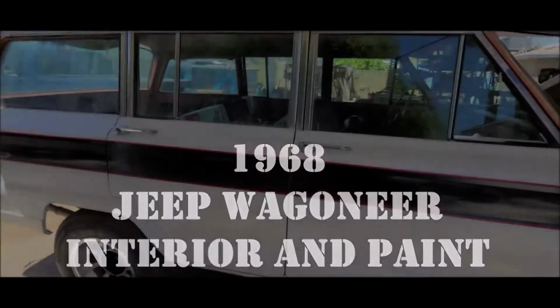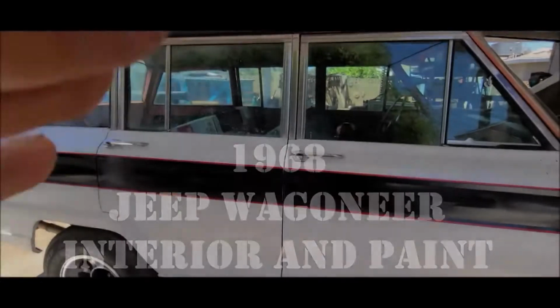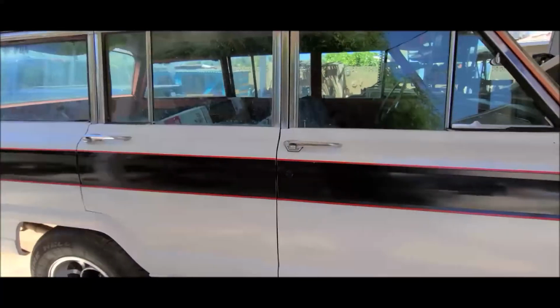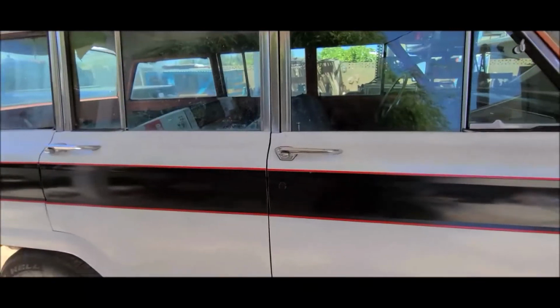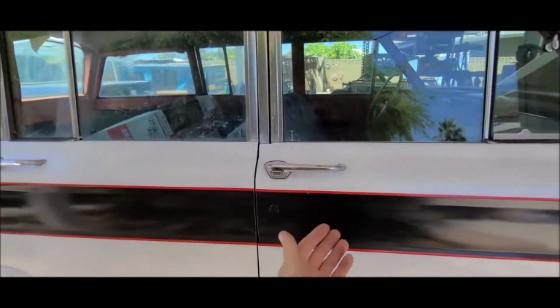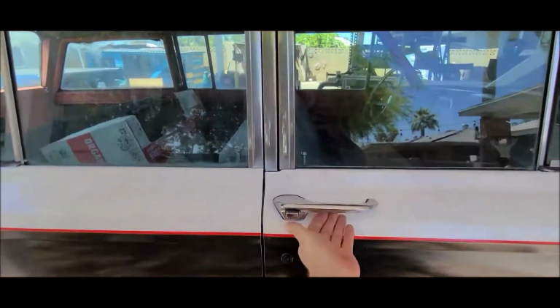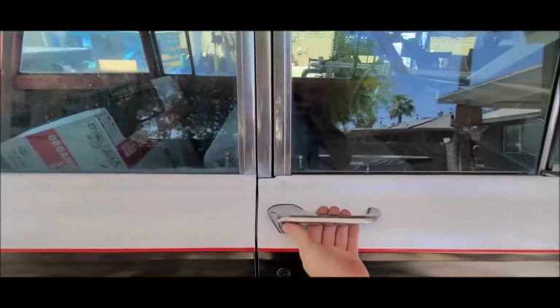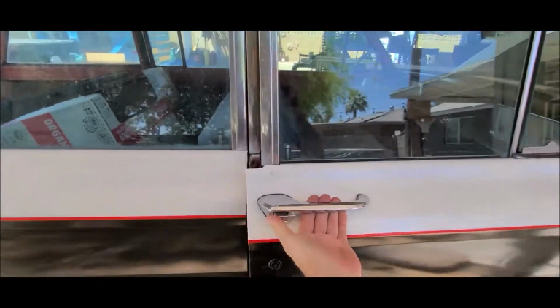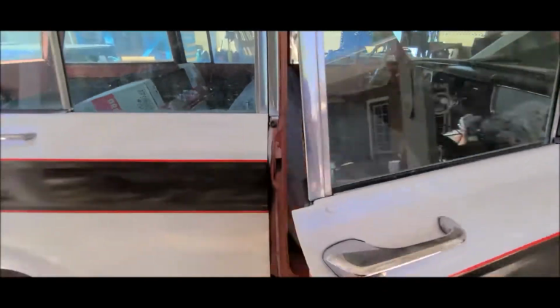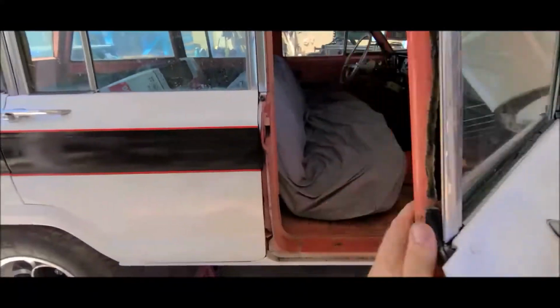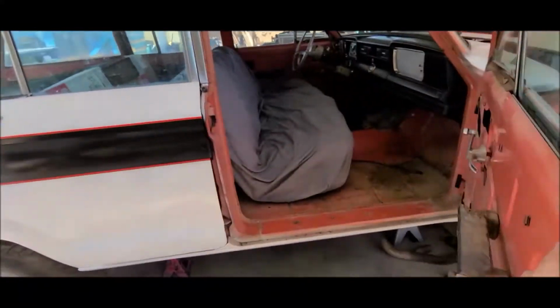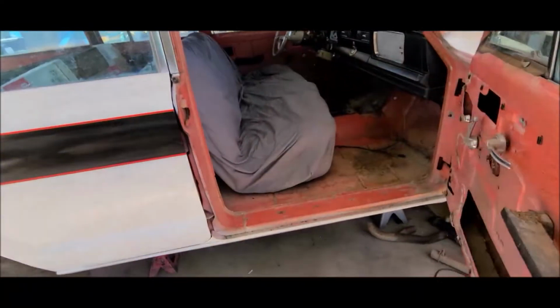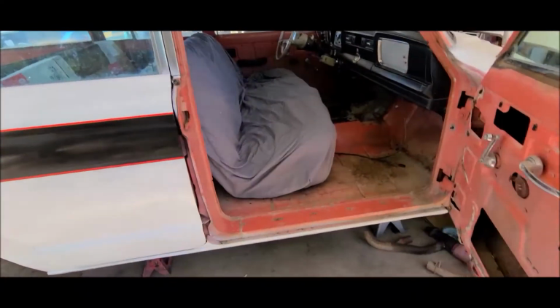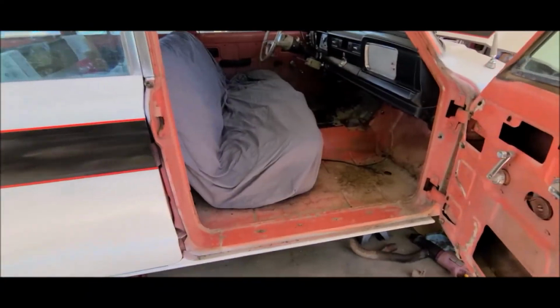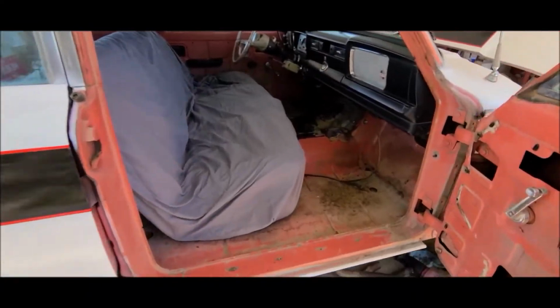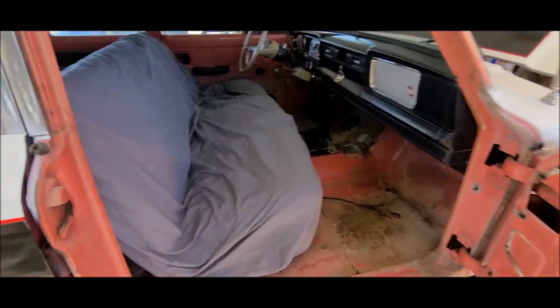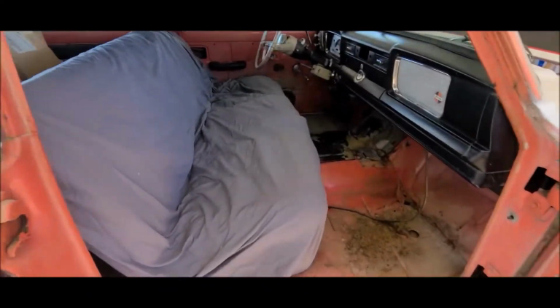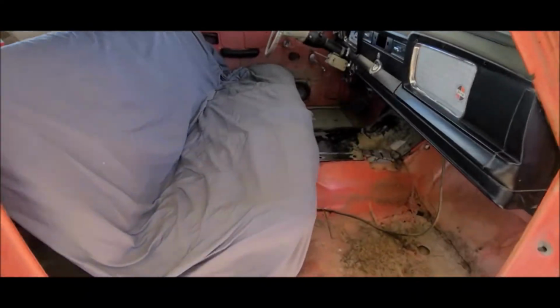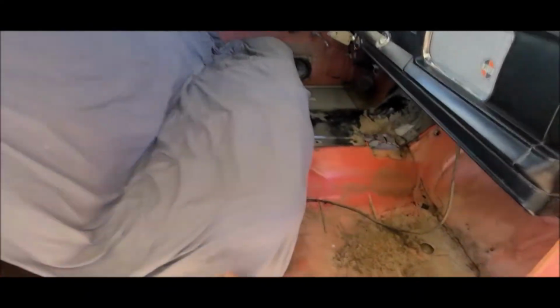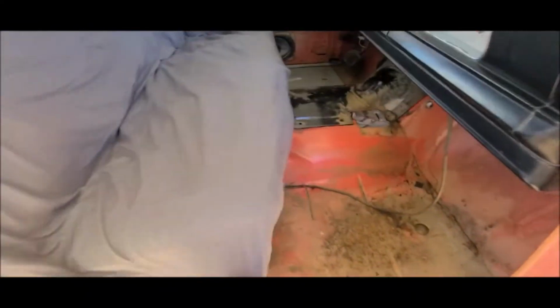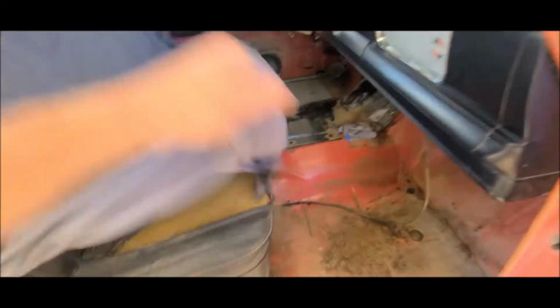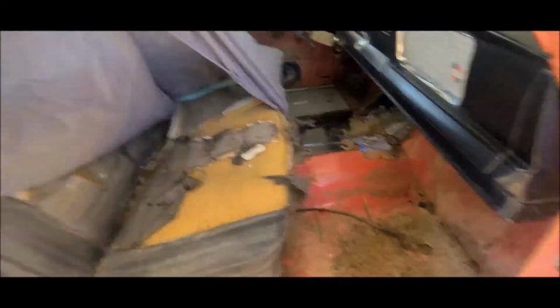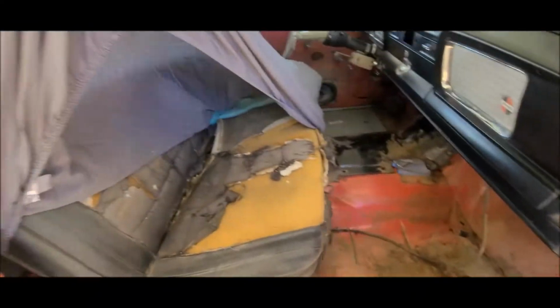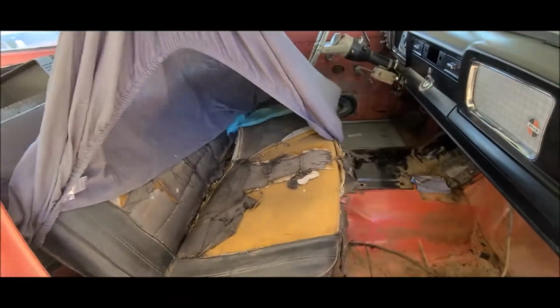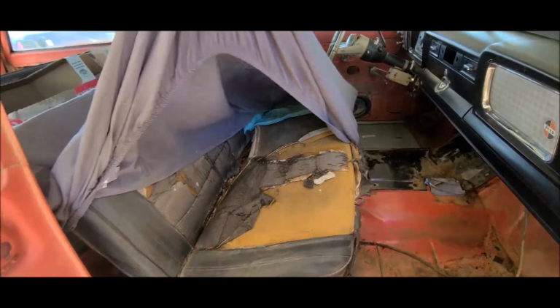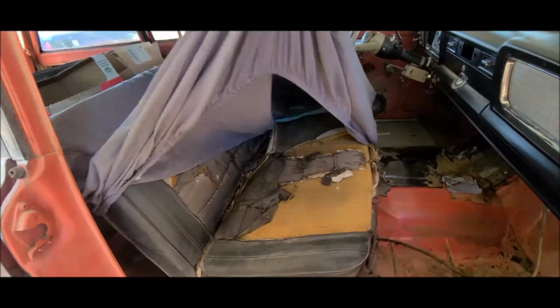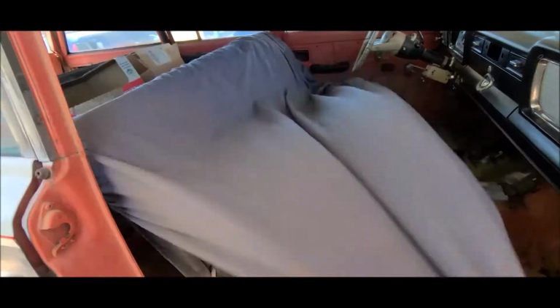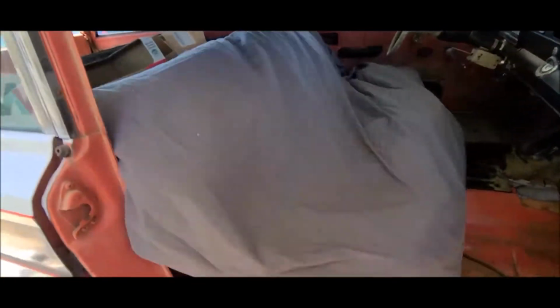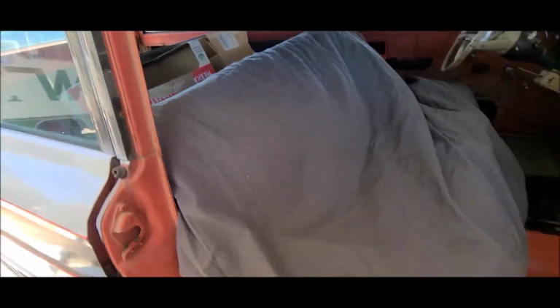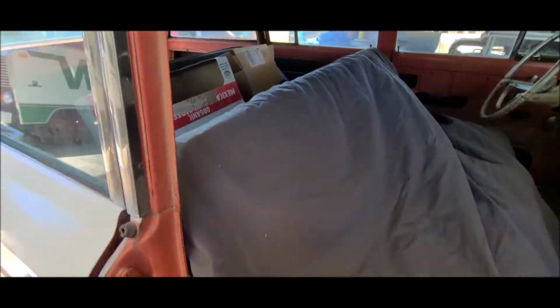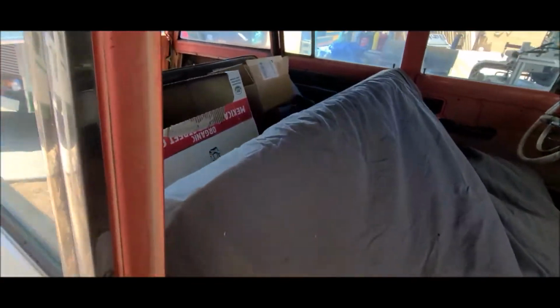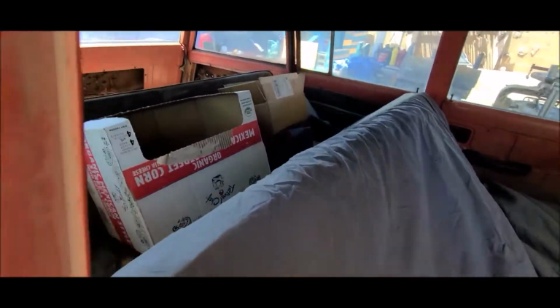All right, next step — we're going to get the benches reupholstered, both of them.